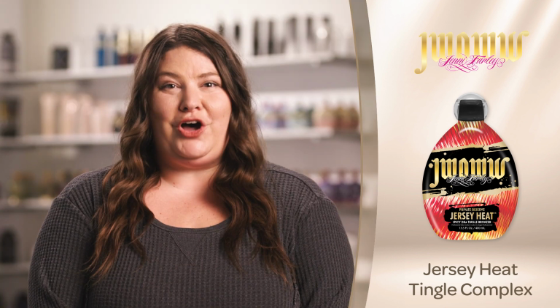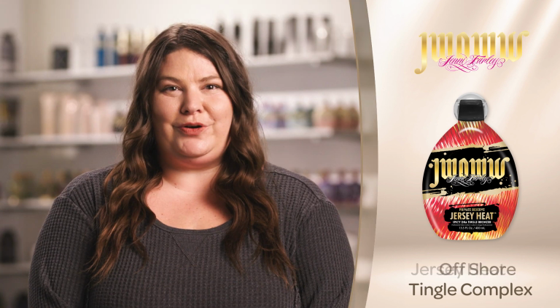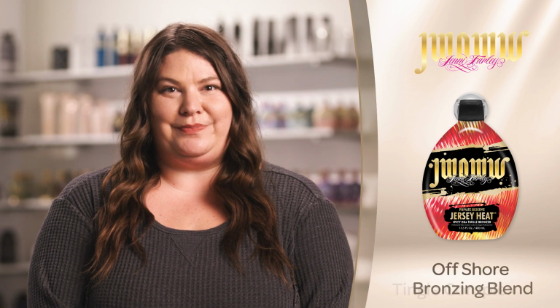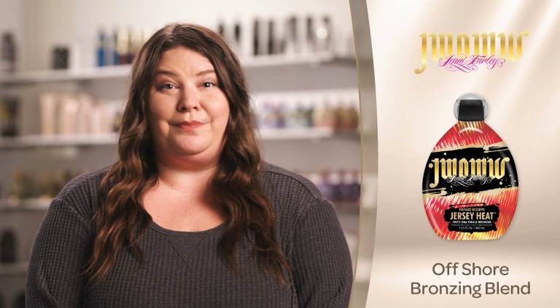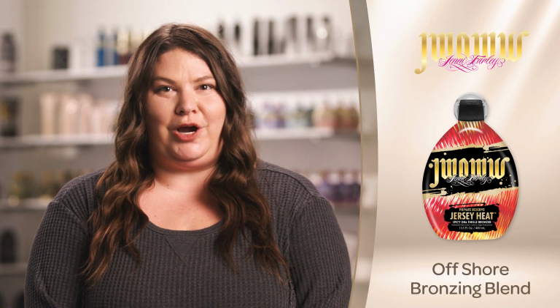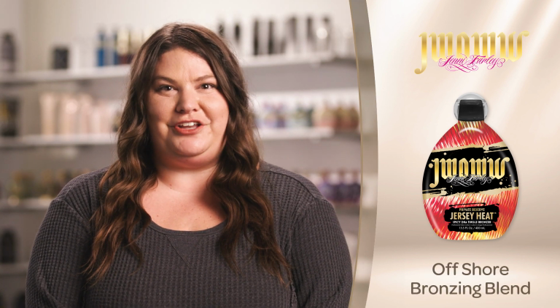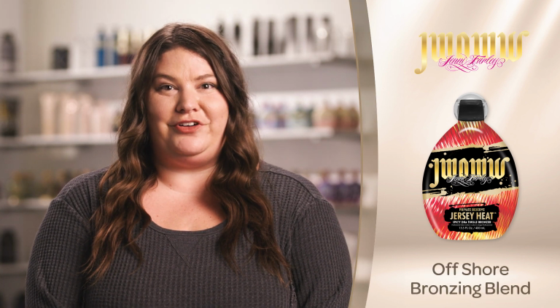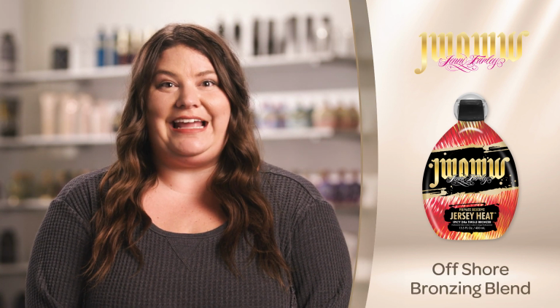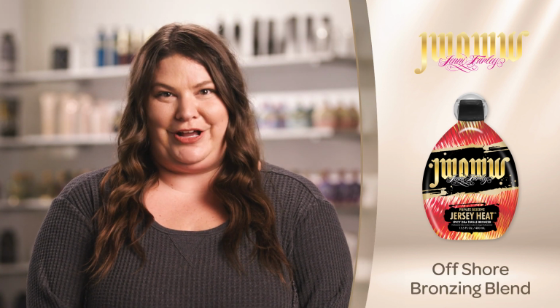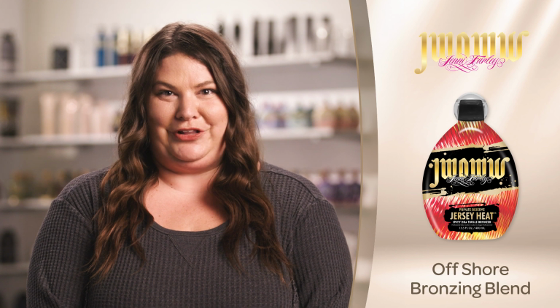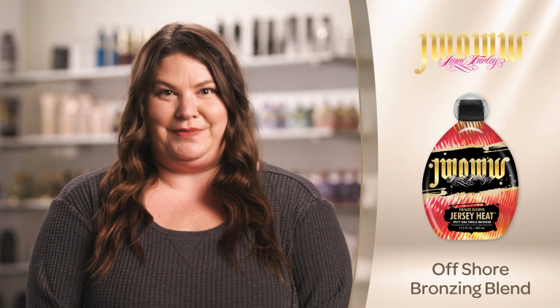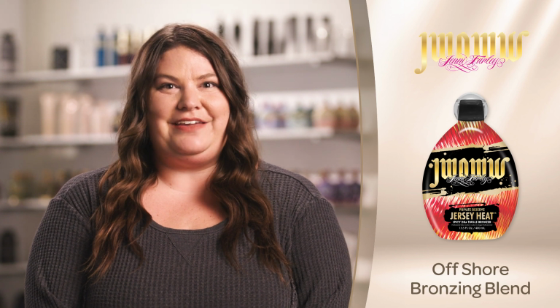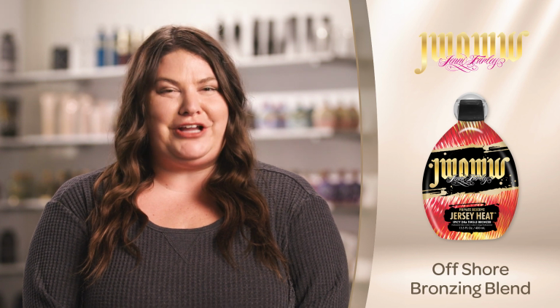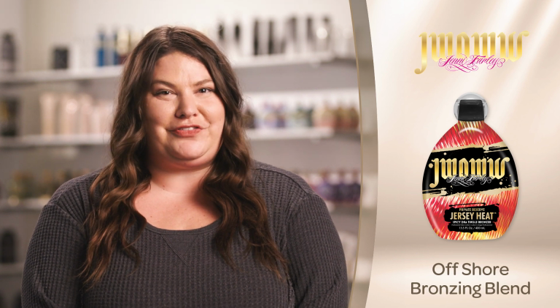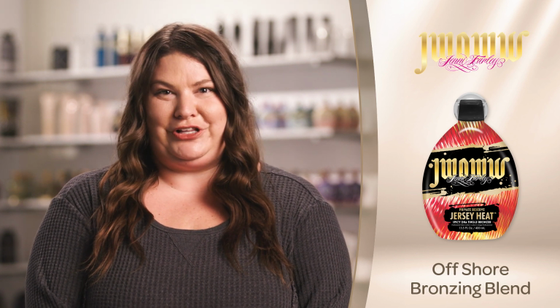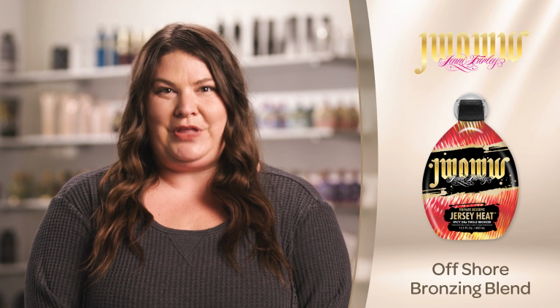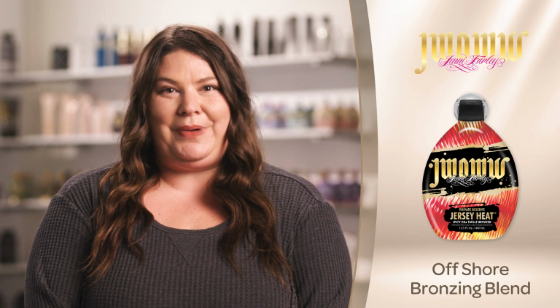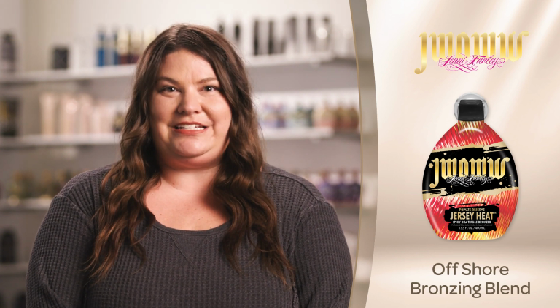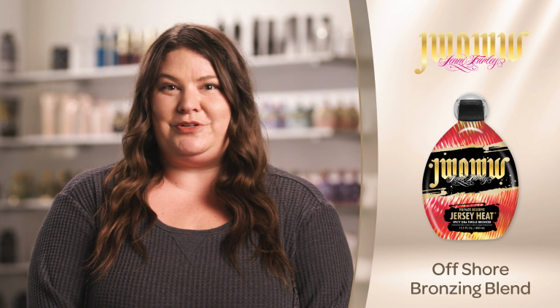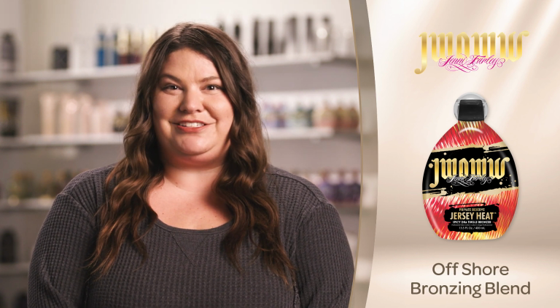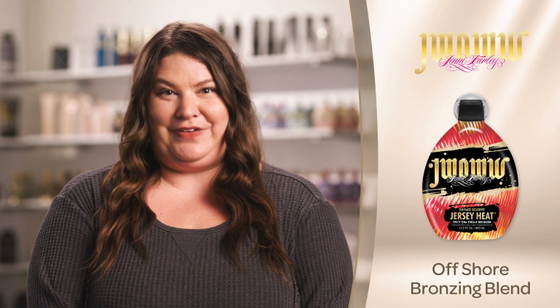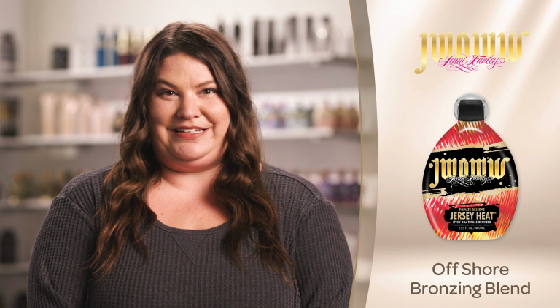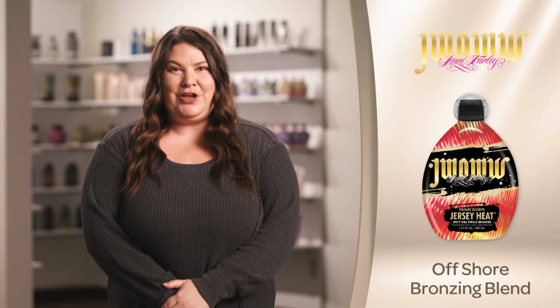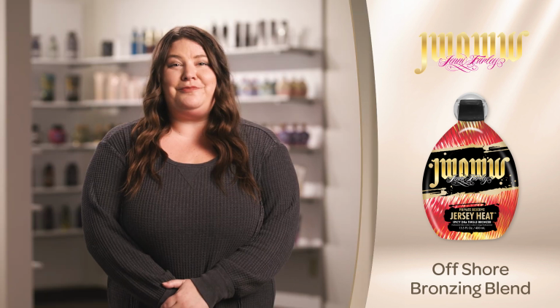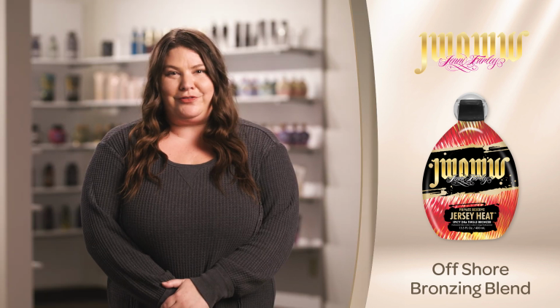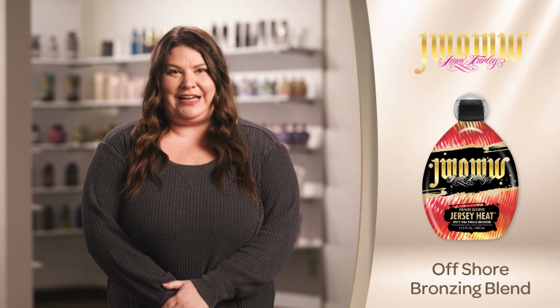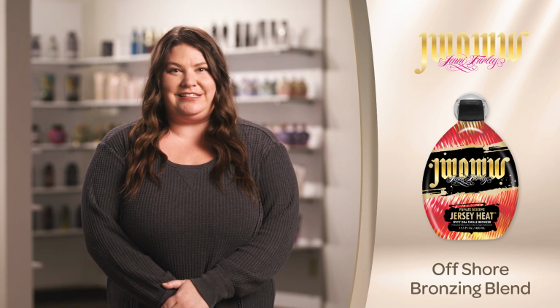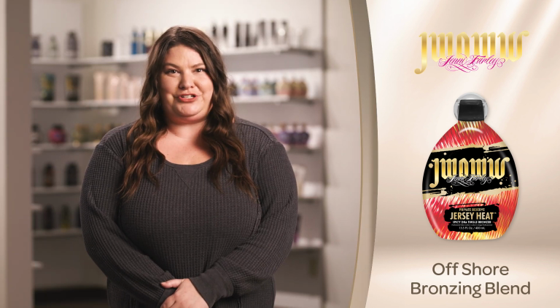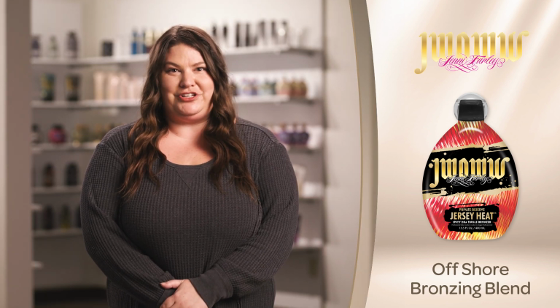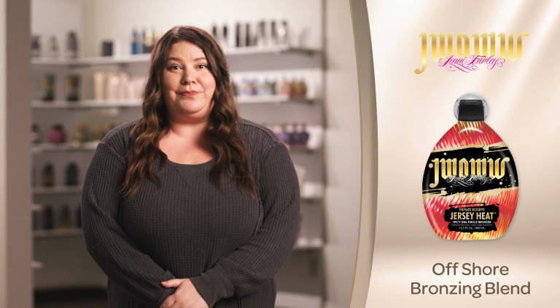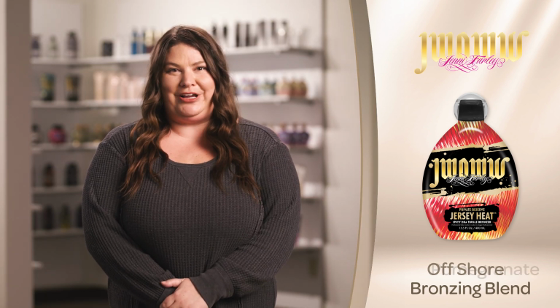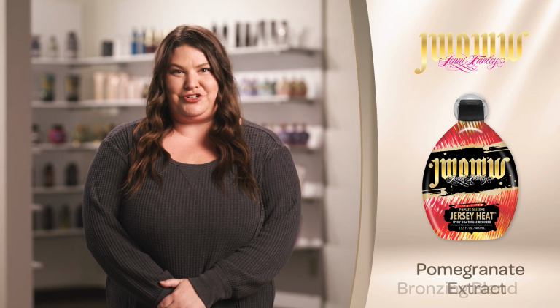The Offshore Bronzing Blend combines caramel and DHA for instant and gradual color development, giving a fresh, off-the-beach glow, while beta-carotene helps to enhance color development. Receive powerful antioxidants and moisturization from pomegranate extract.